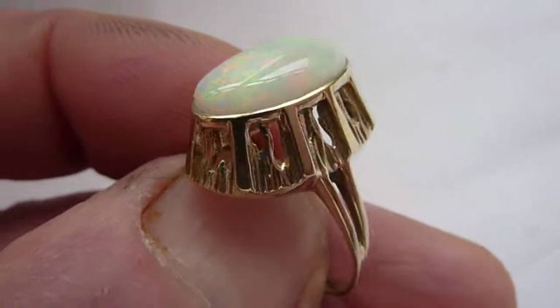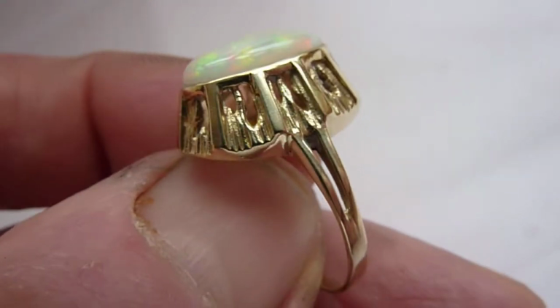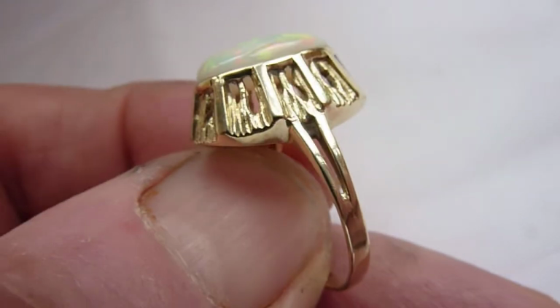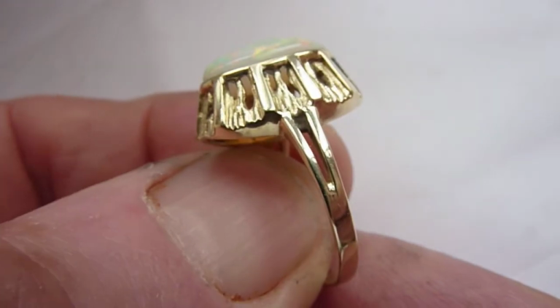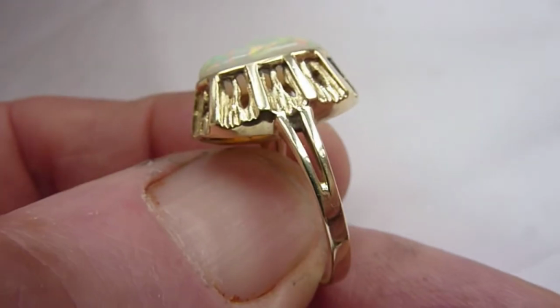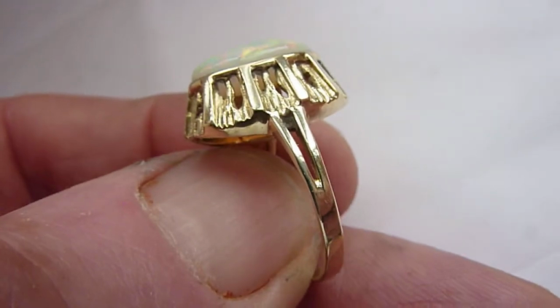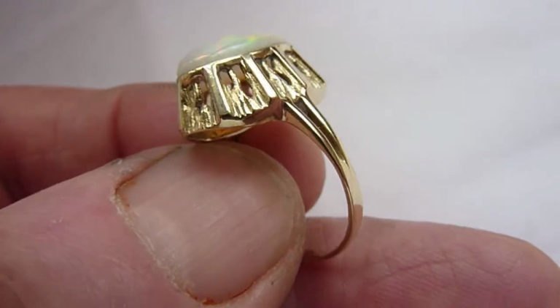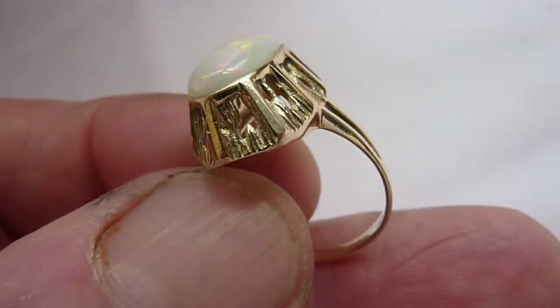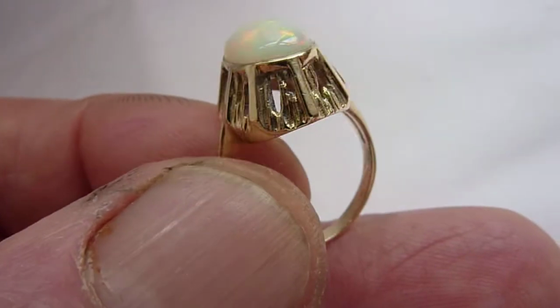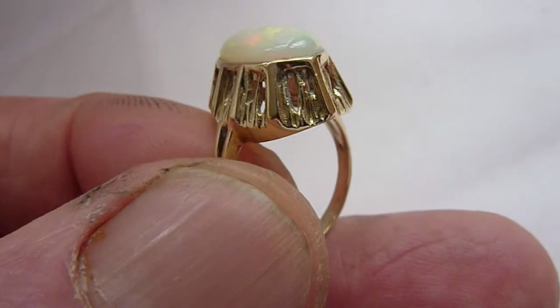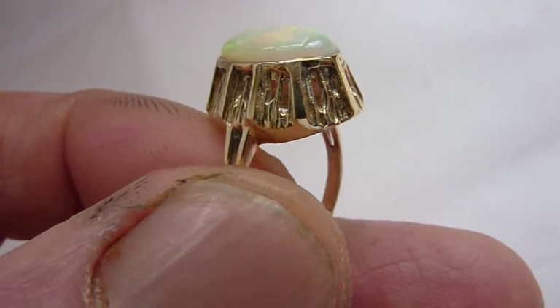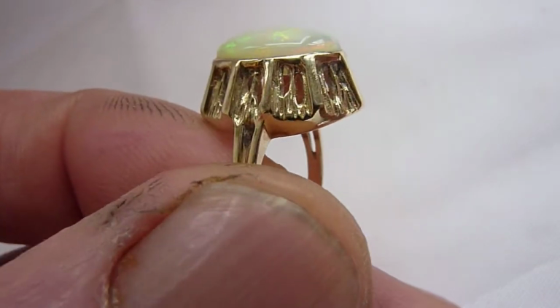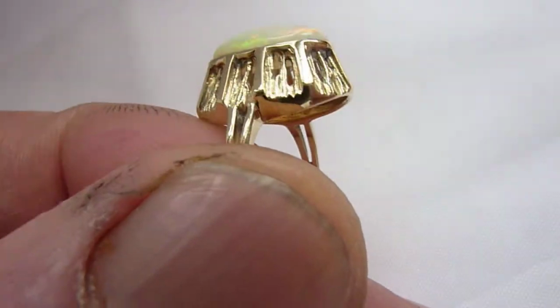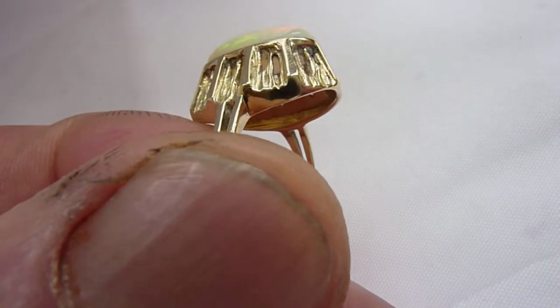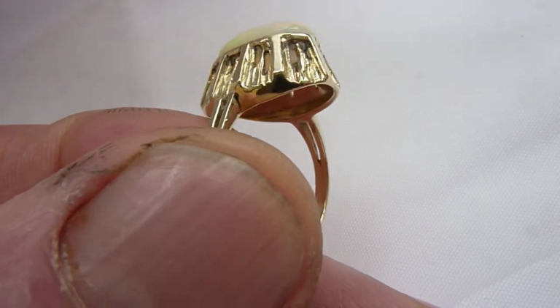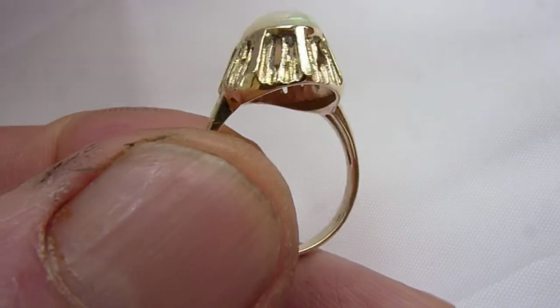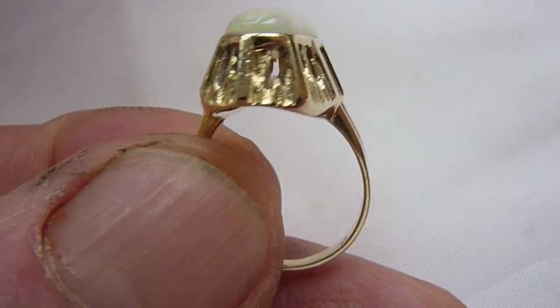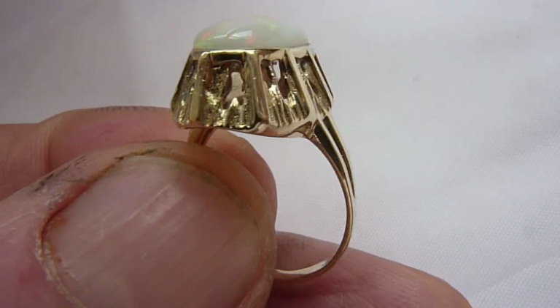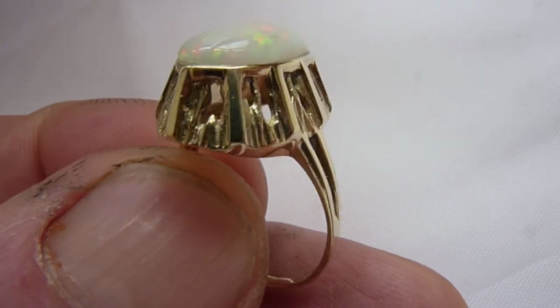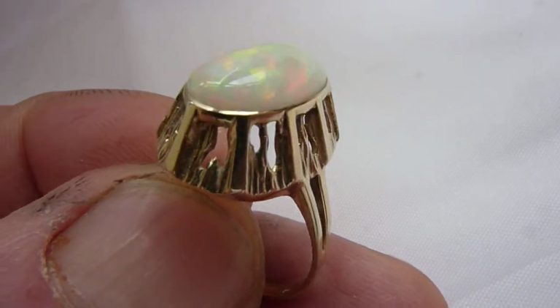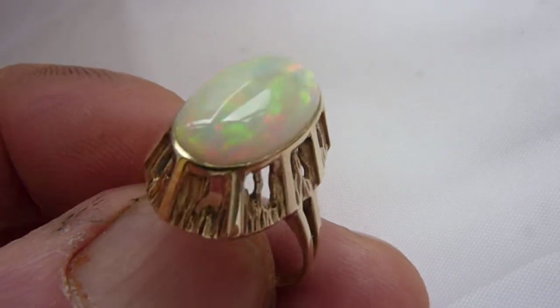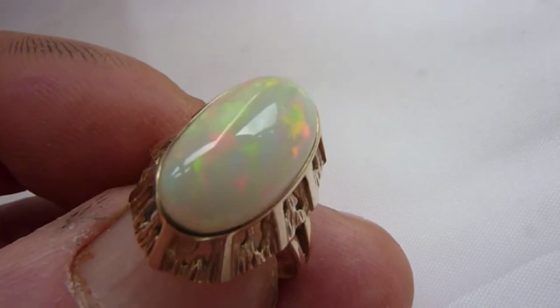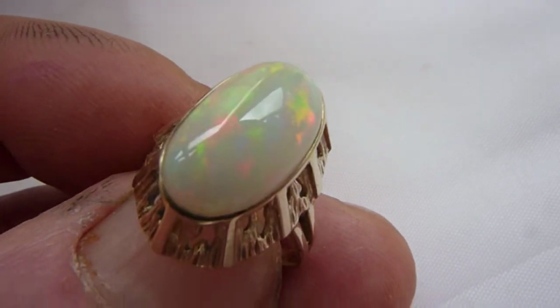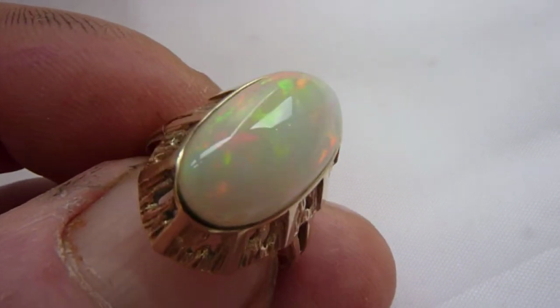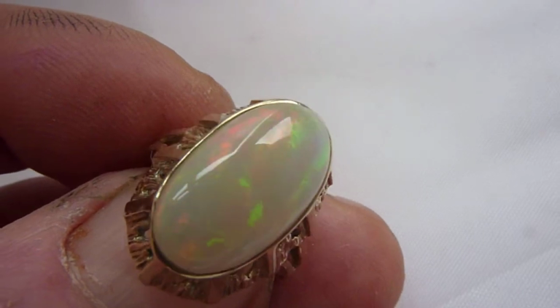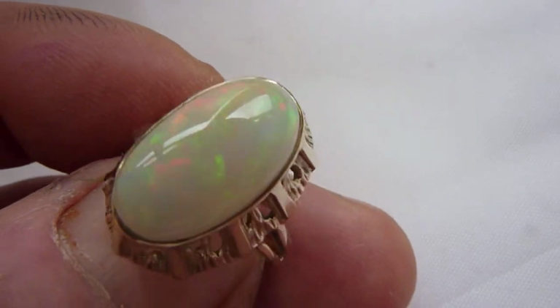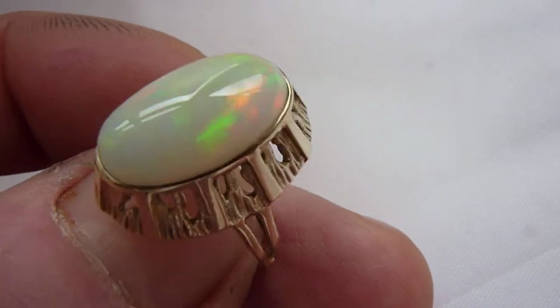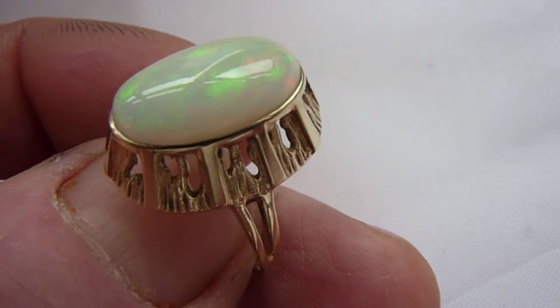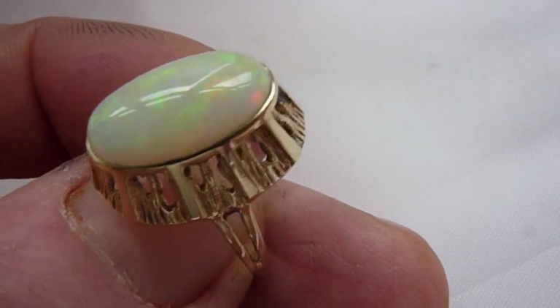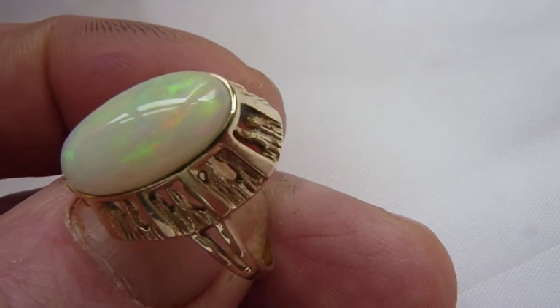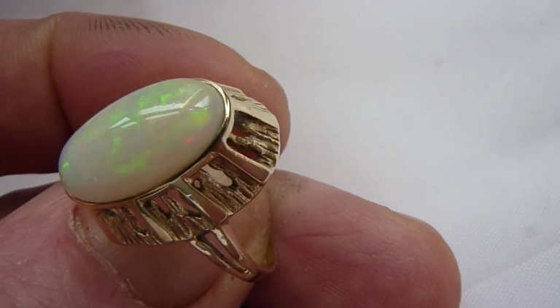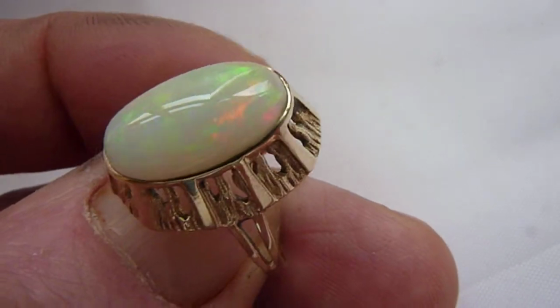I've set it in a retro German solid 14 carat gold ring setting, probably from around the 1960s, and it's an in-between size between N and O.